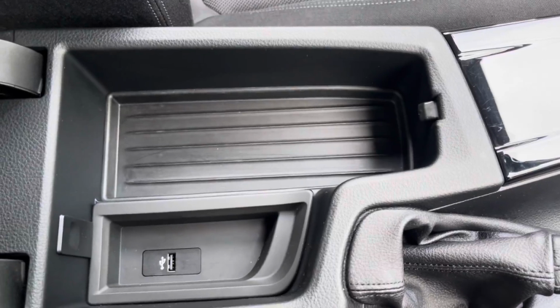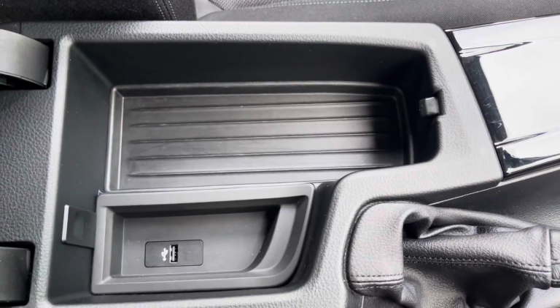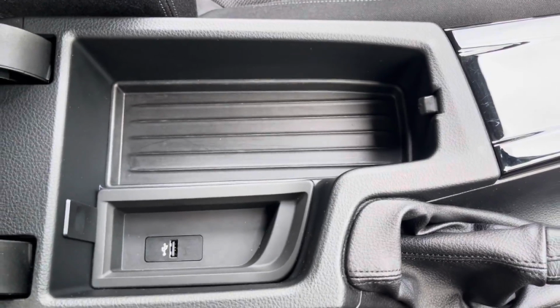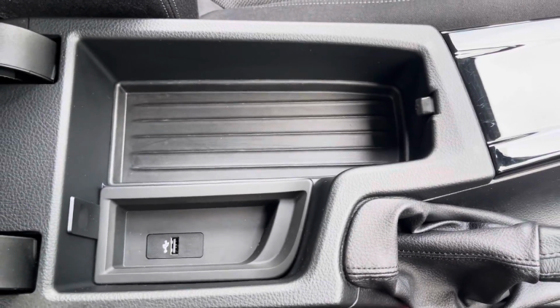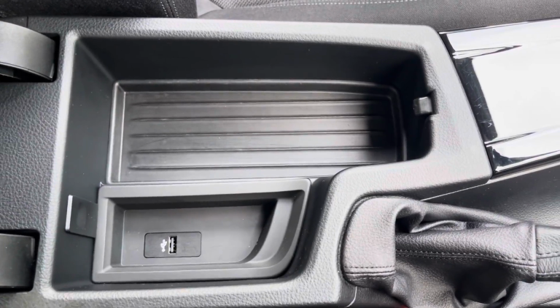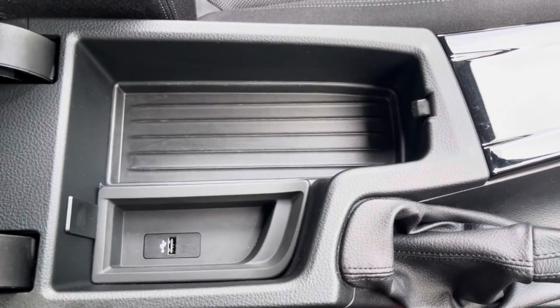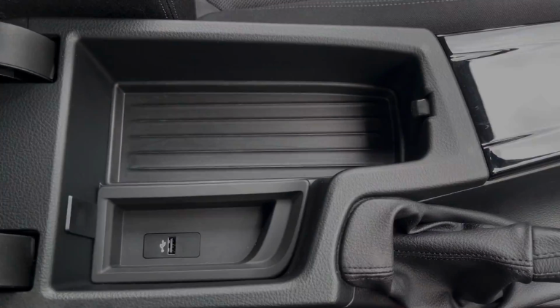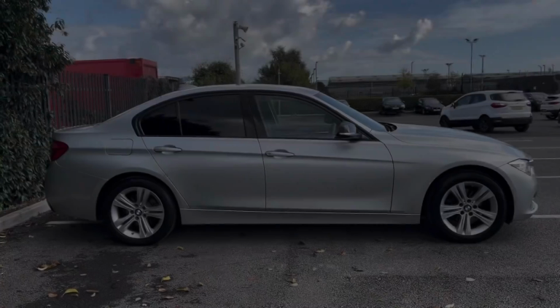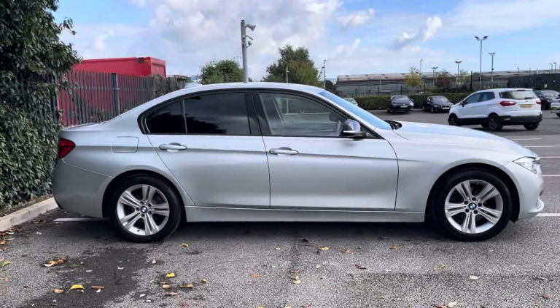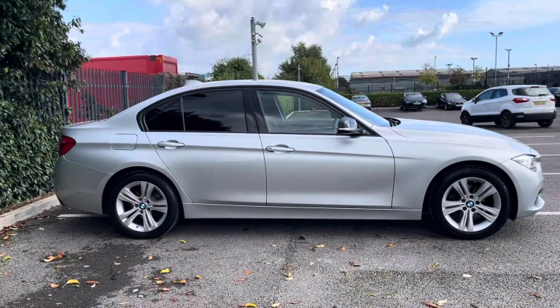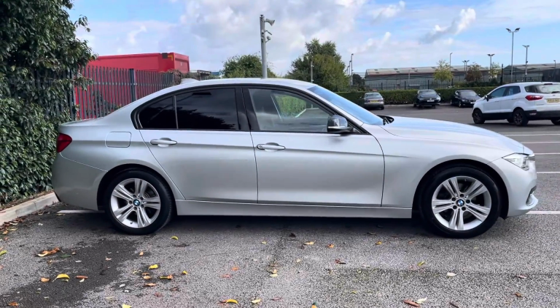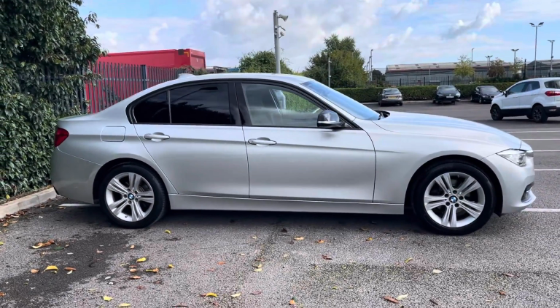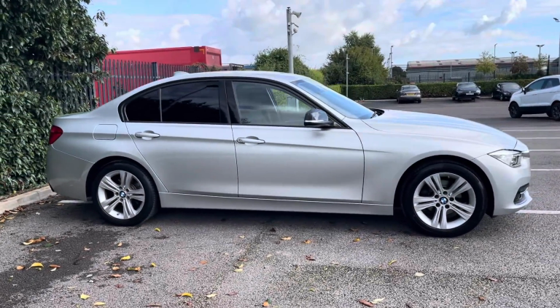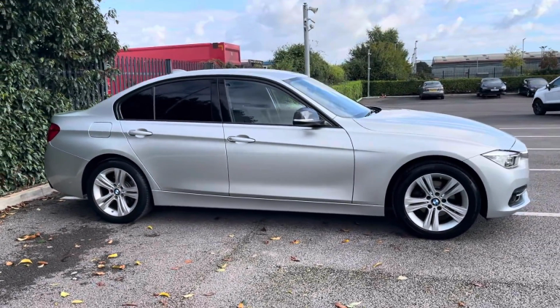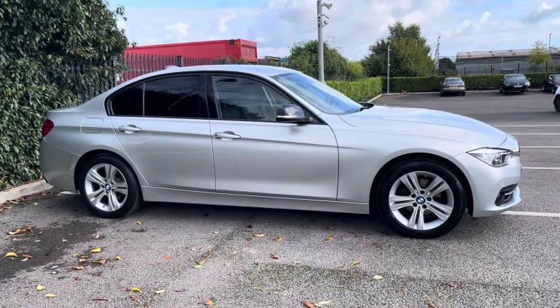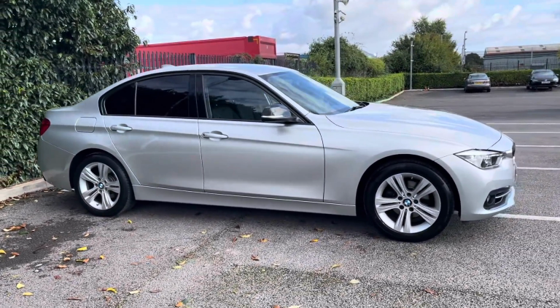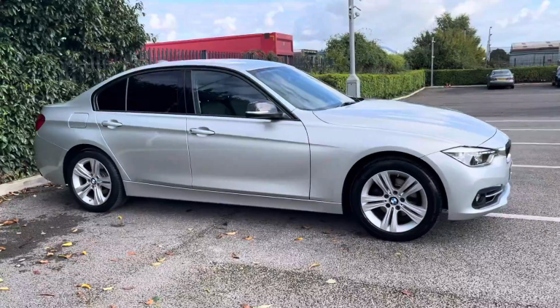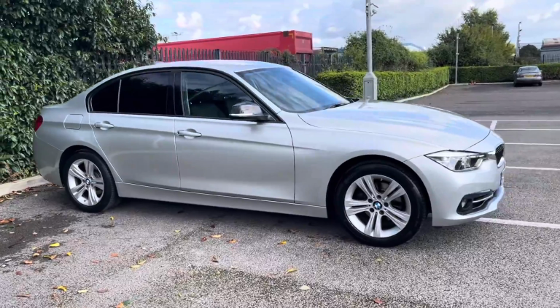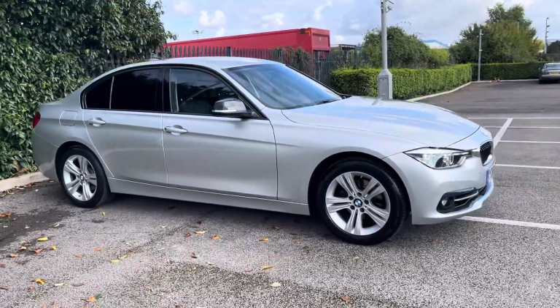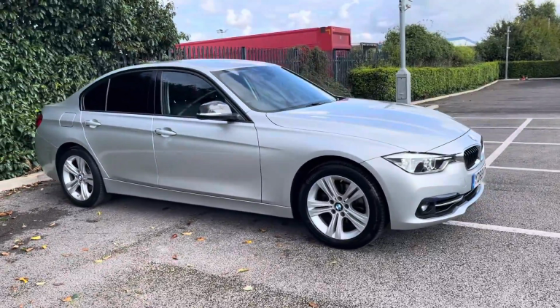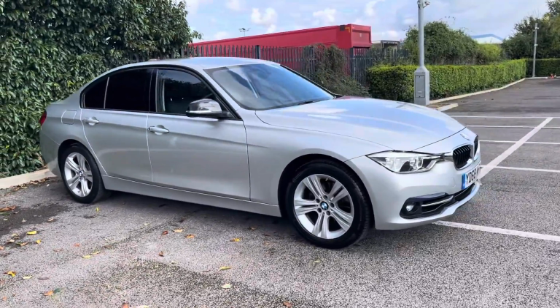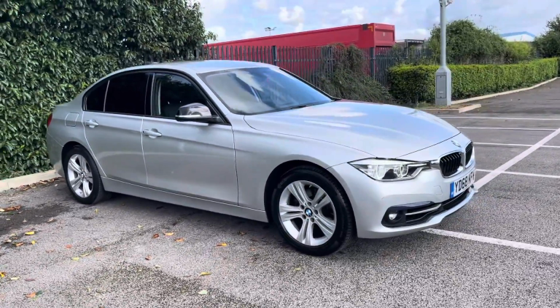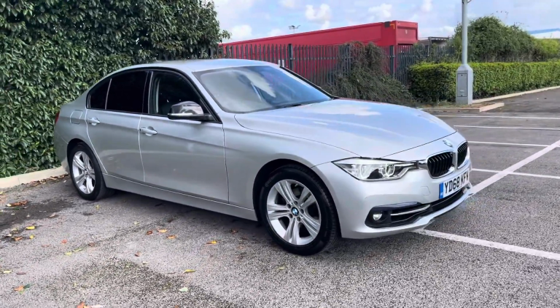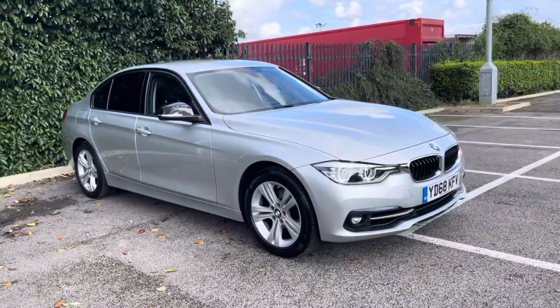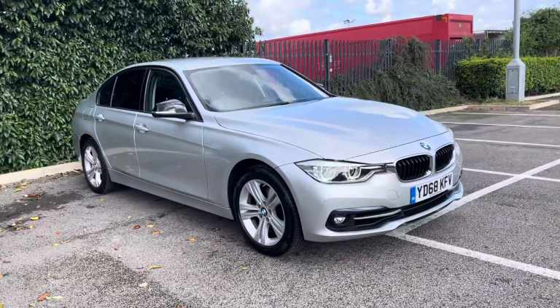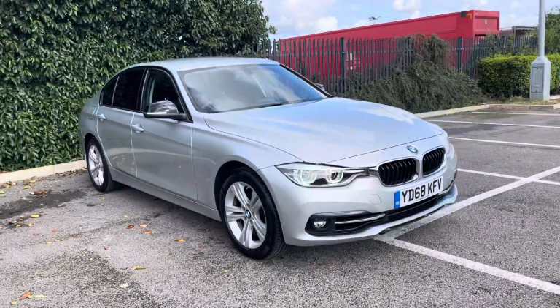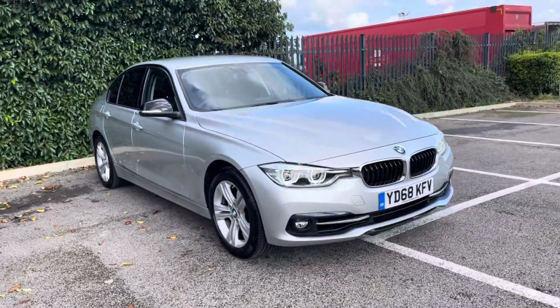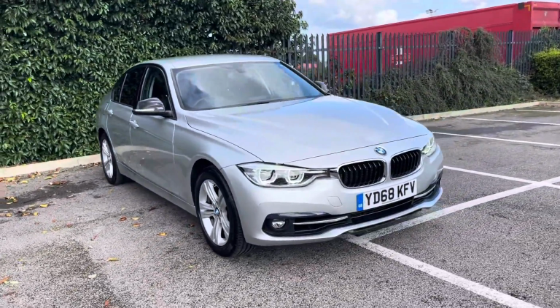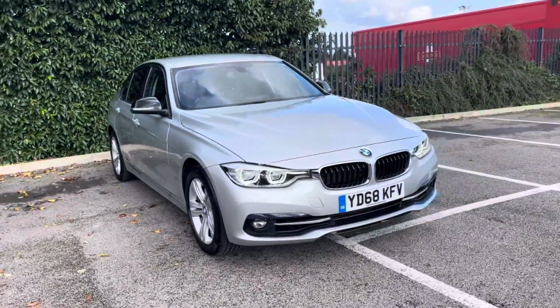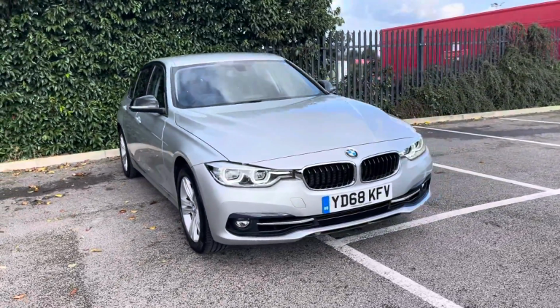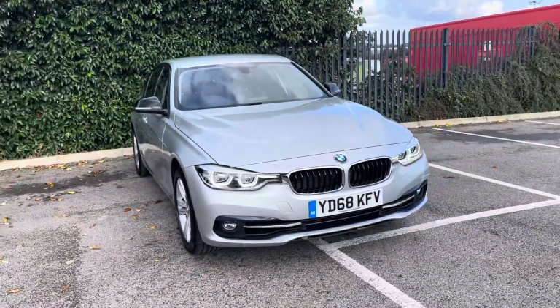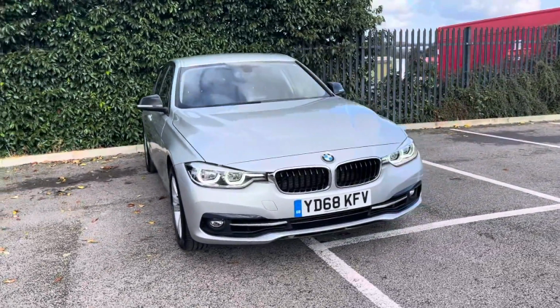Thank you for watching this walkthrough video of the BMW 3 Series 318i Sport Auto. If you'd like any more information on this vehicle, please contact our sales team here at Motormatch Chester.